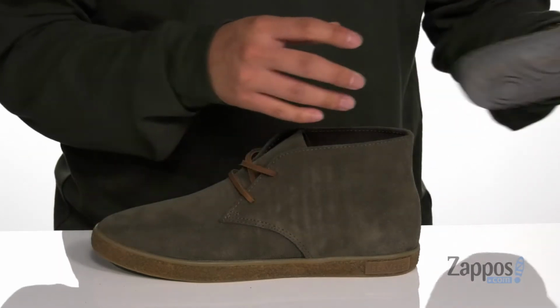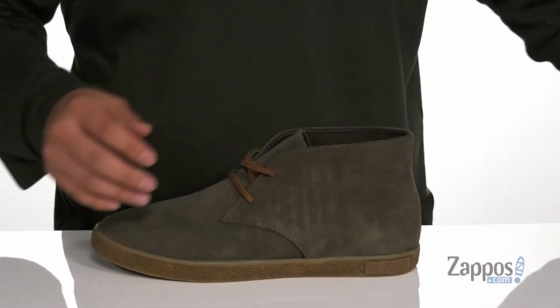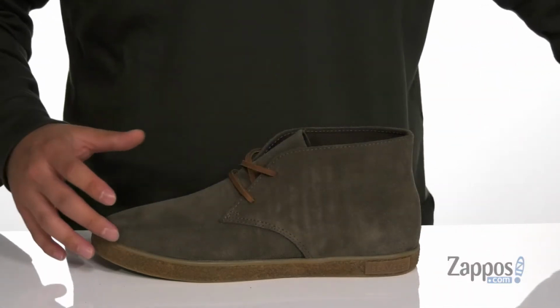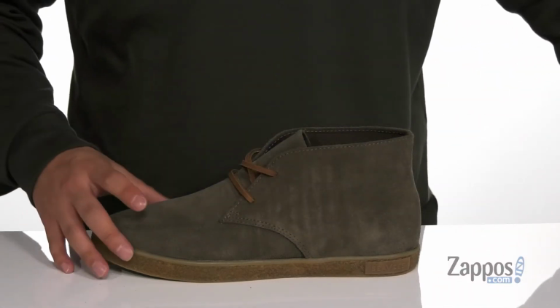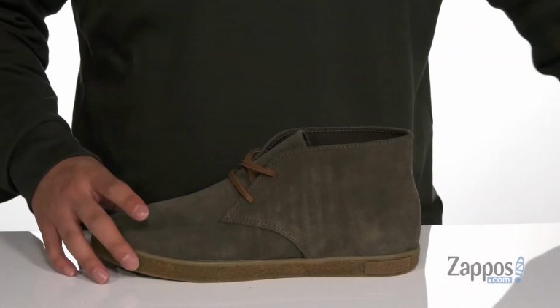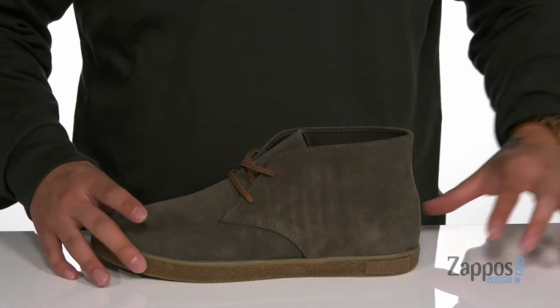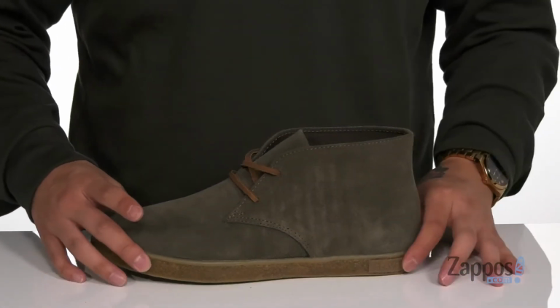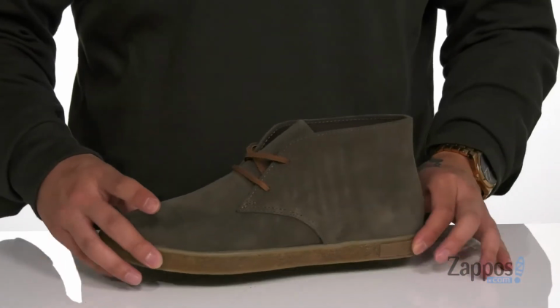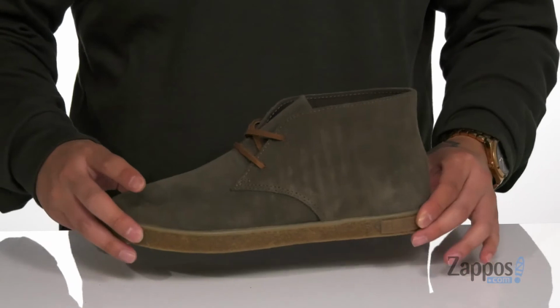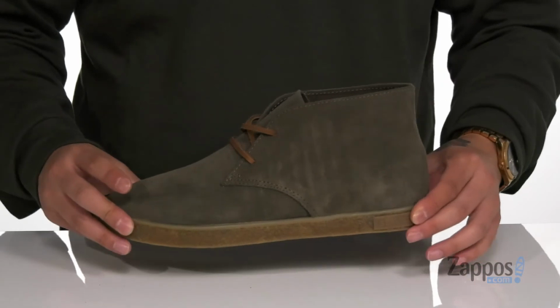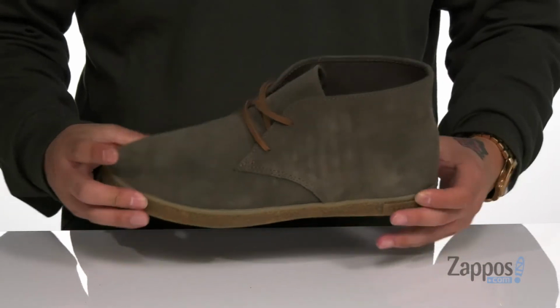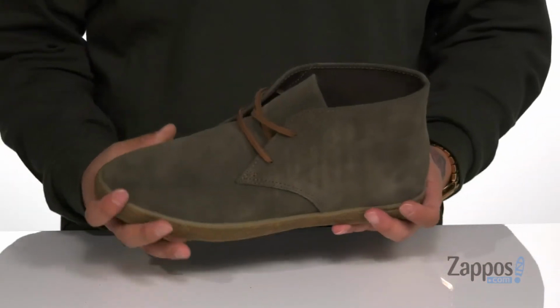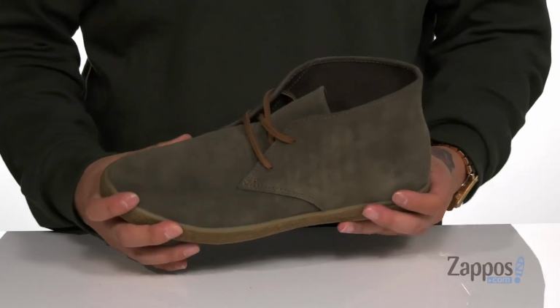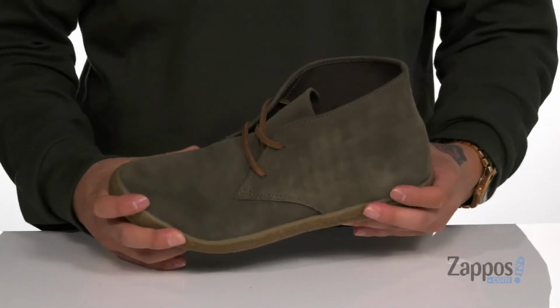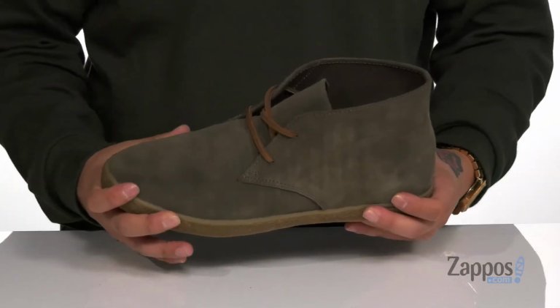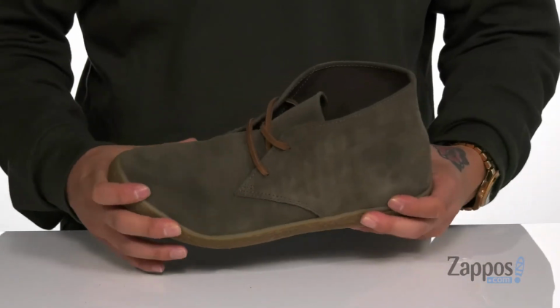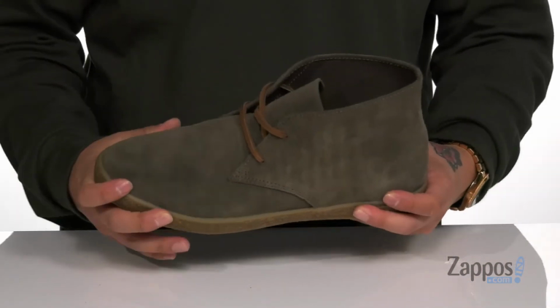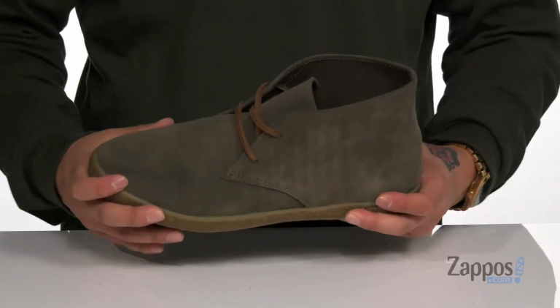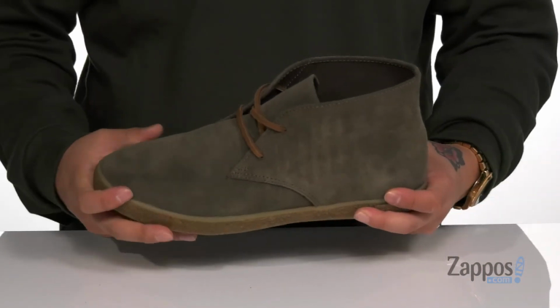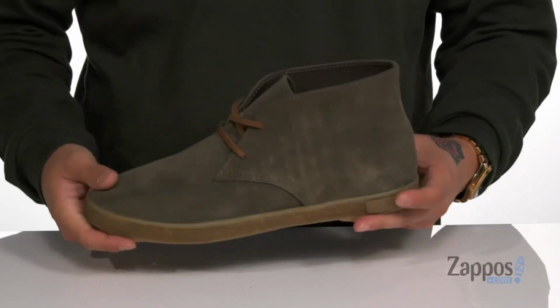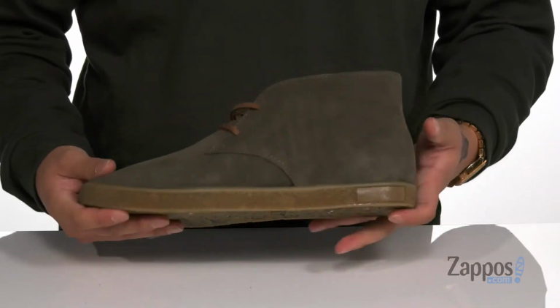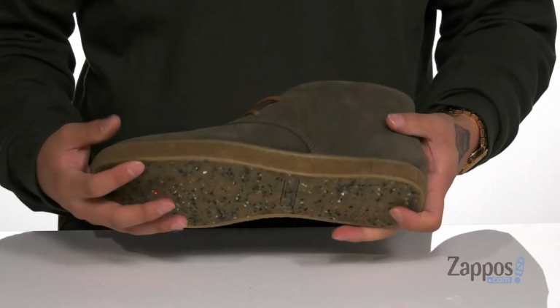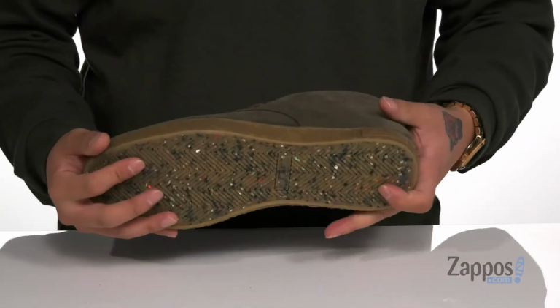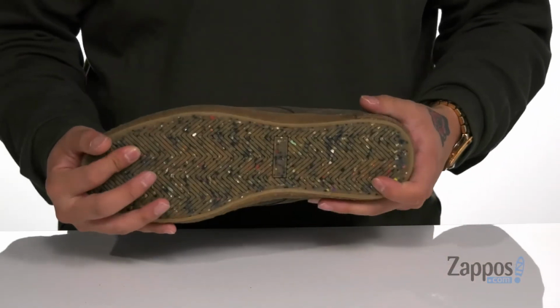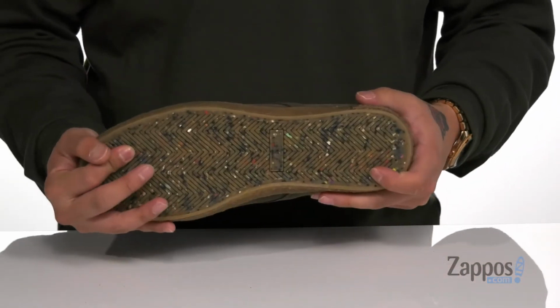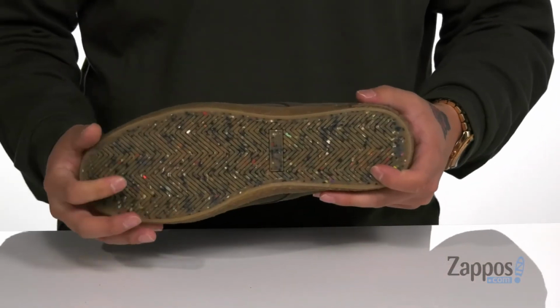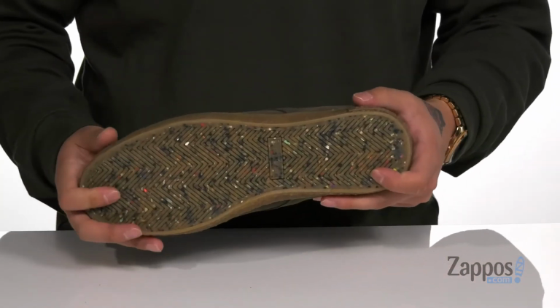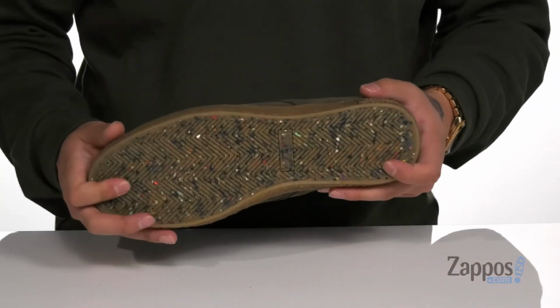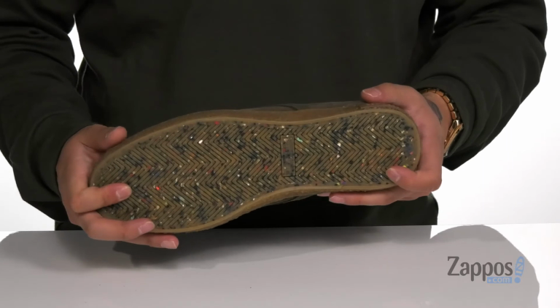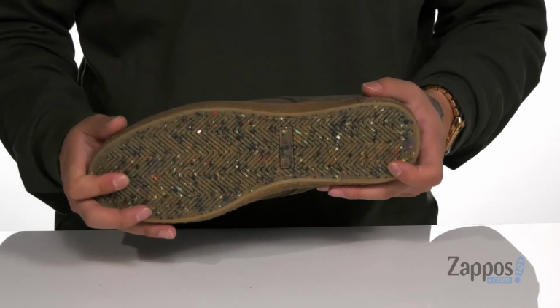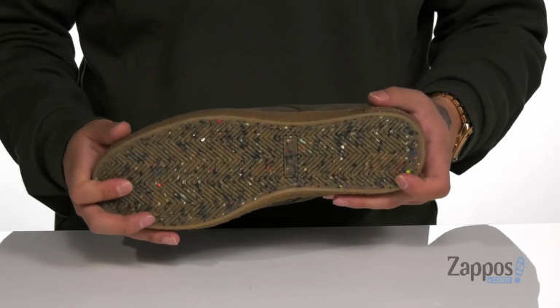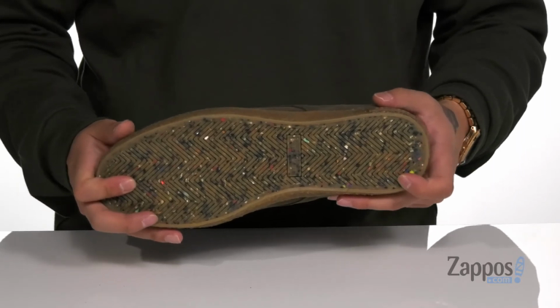You'll notice it does feature the crepe design on the midsole. The shoe itself has a very flexible design and sits on top of a recycled power grip outsole to keep you stable.